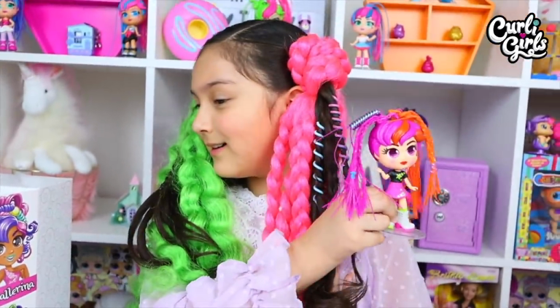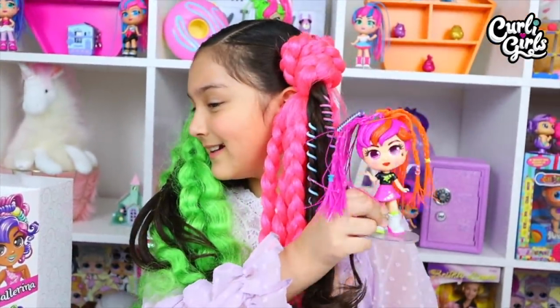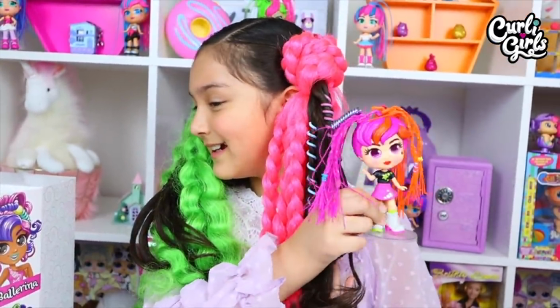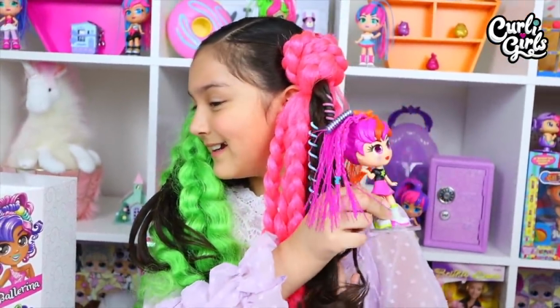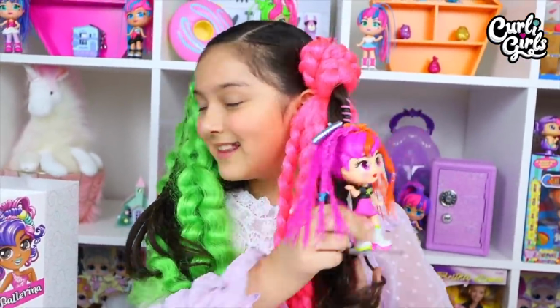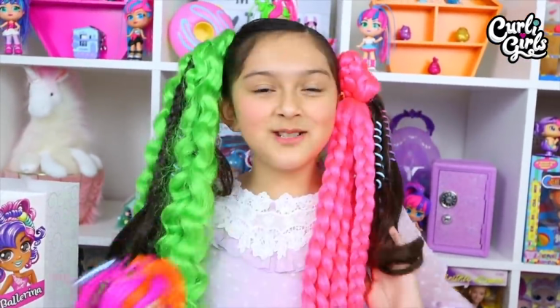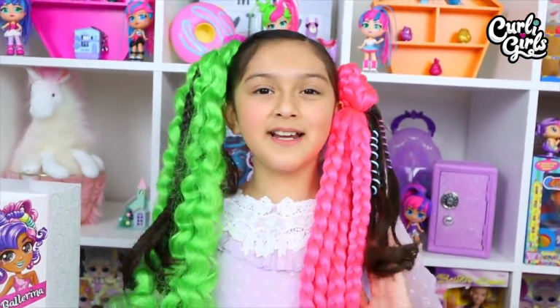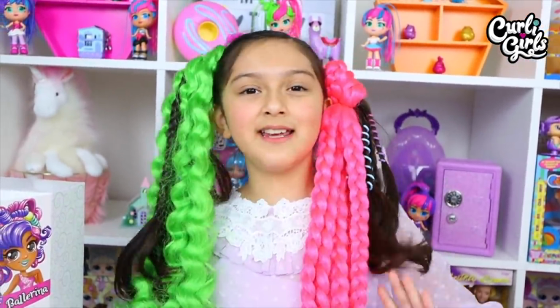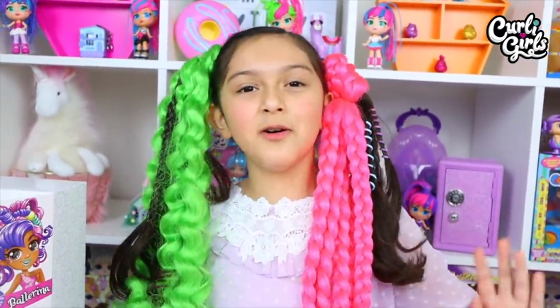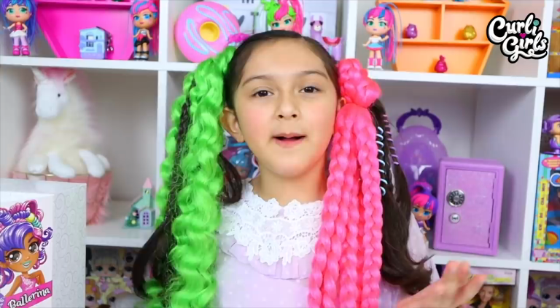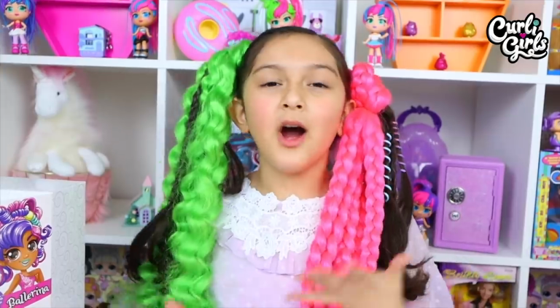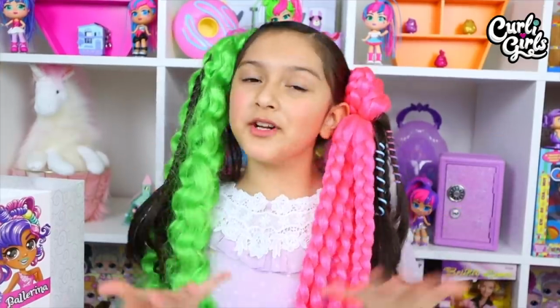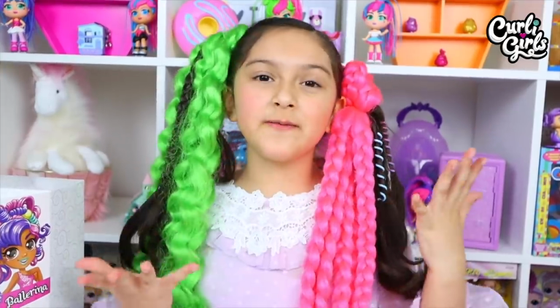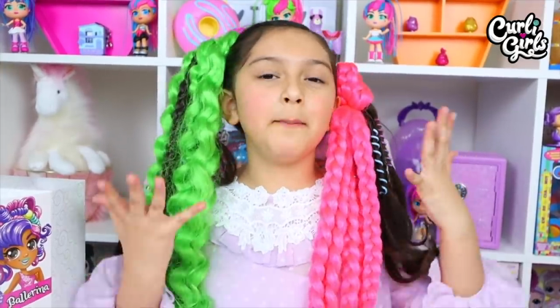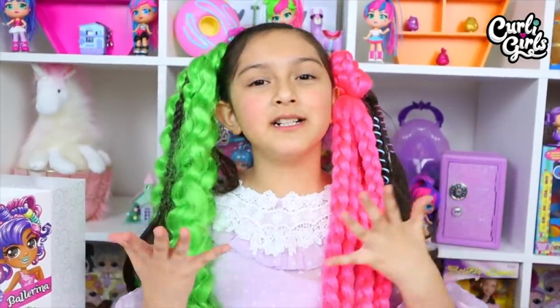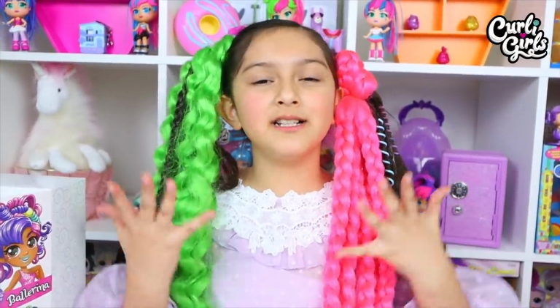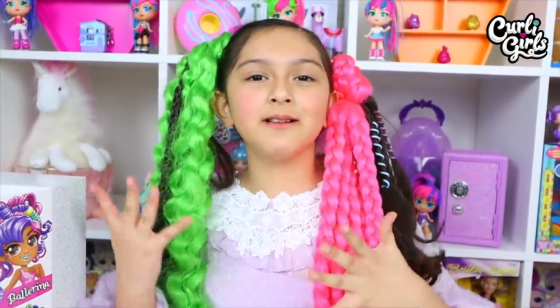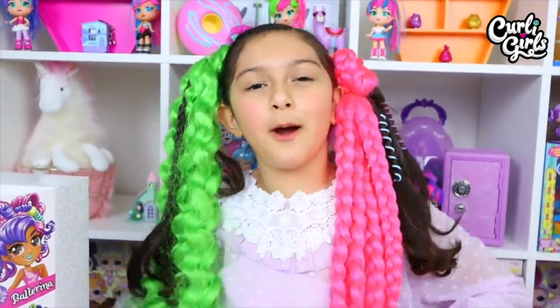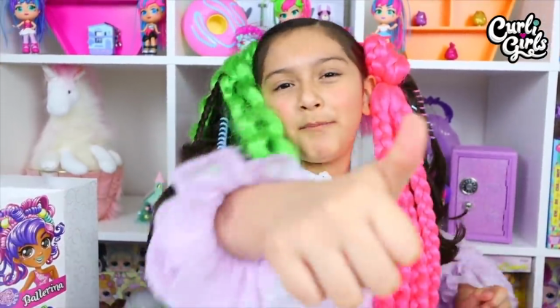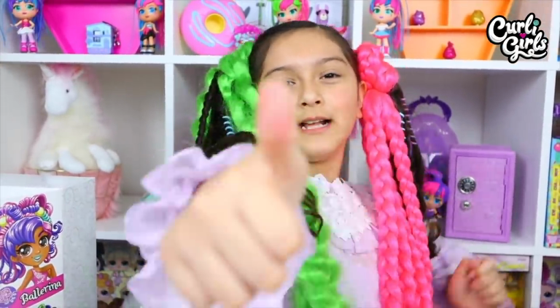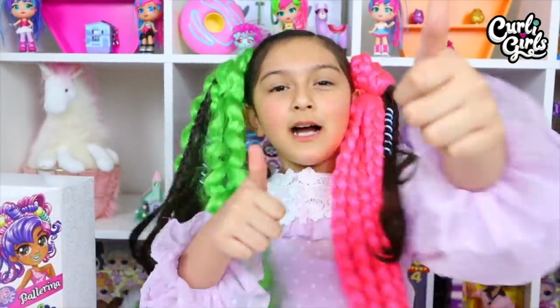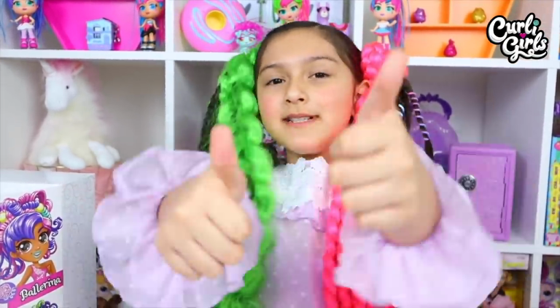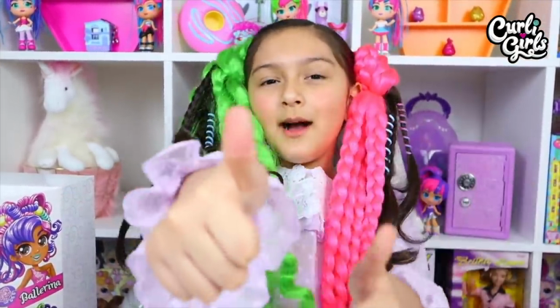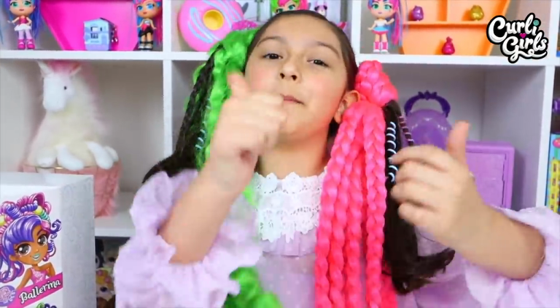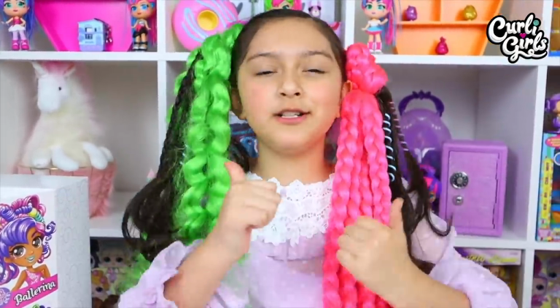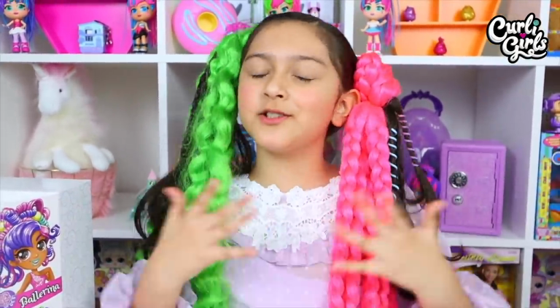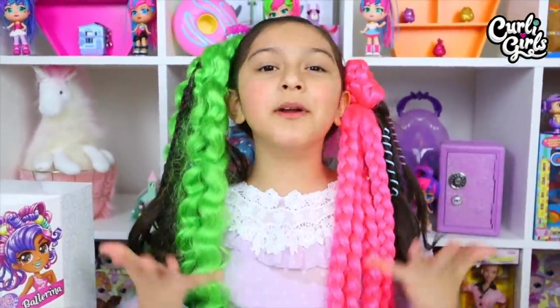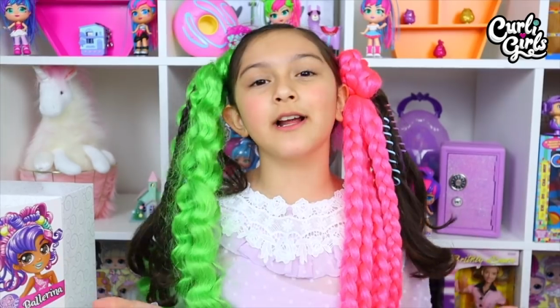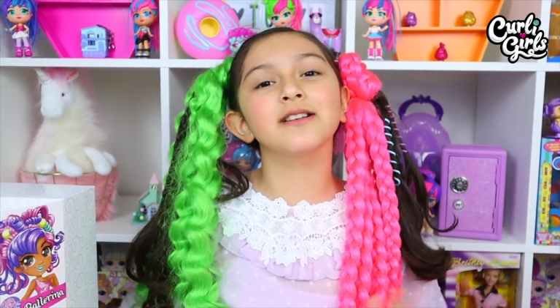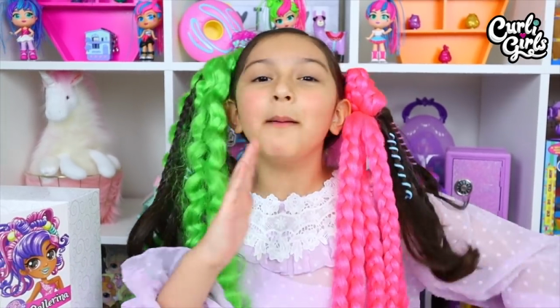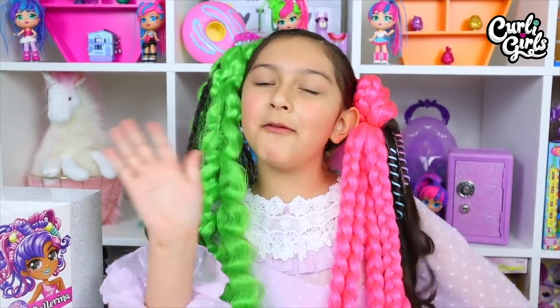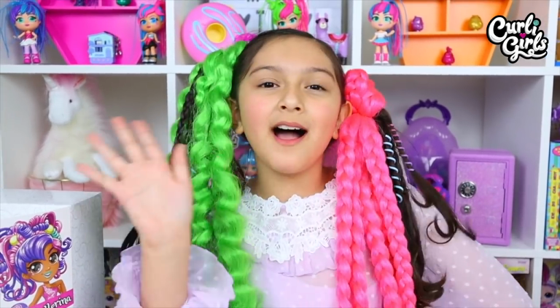Her hair is curled and we also have pigtails, just like mine. Does her hair look exactly like my hair? It's super cute! Hope you enjoyed this video. Make sure to give this video a big thumbs up and make sure to subscribe to Curly Girls. Bye everyone!